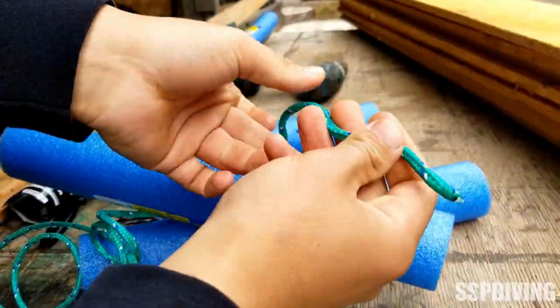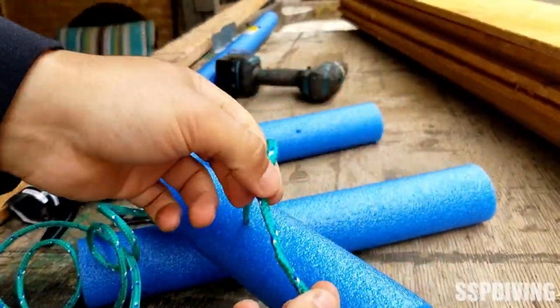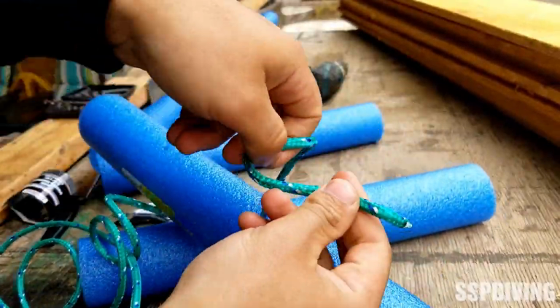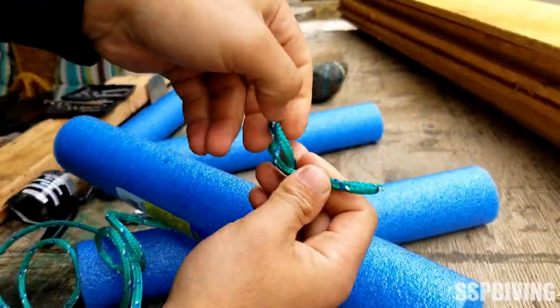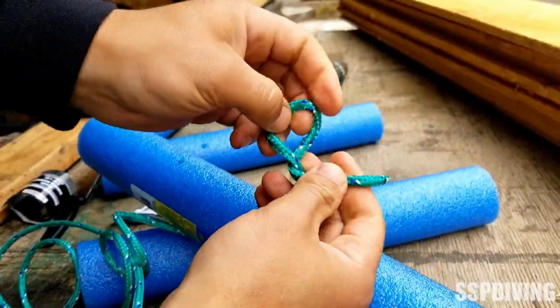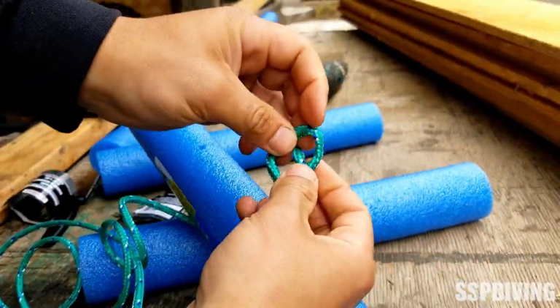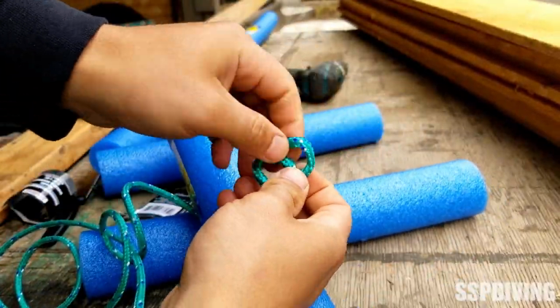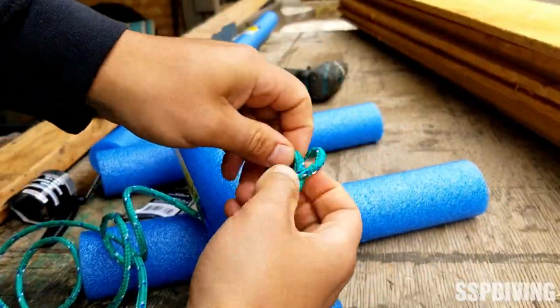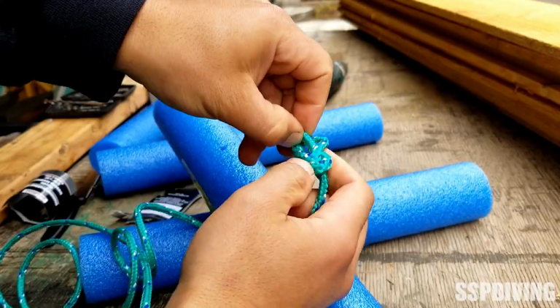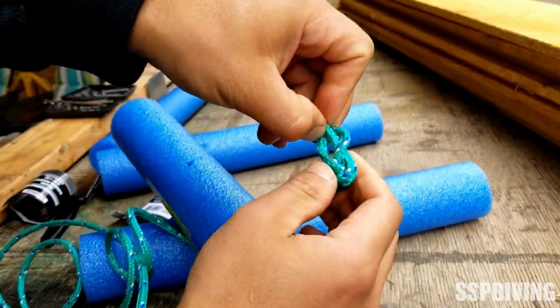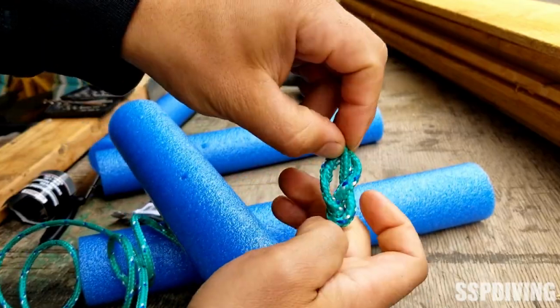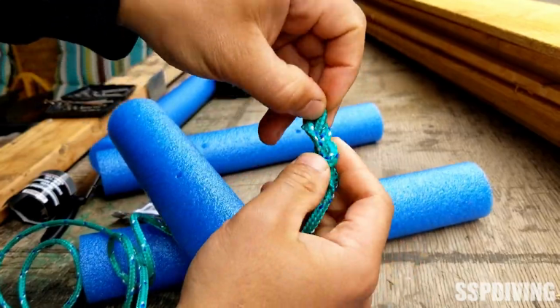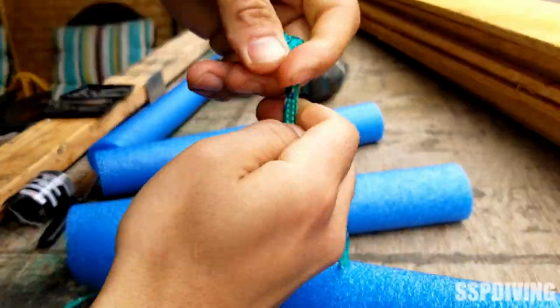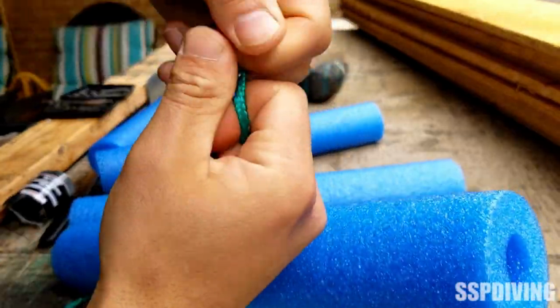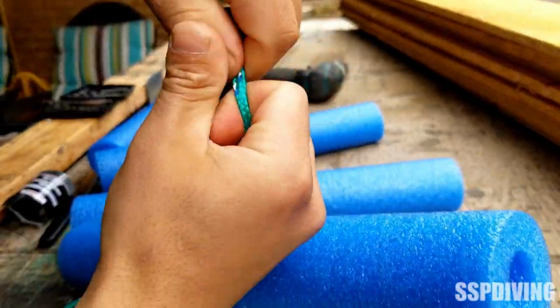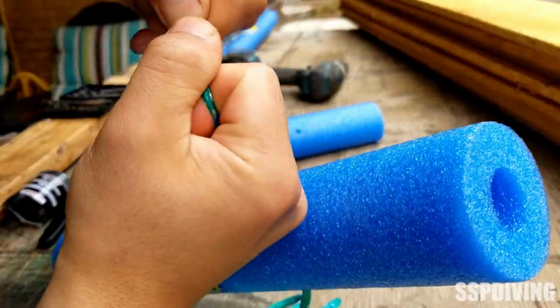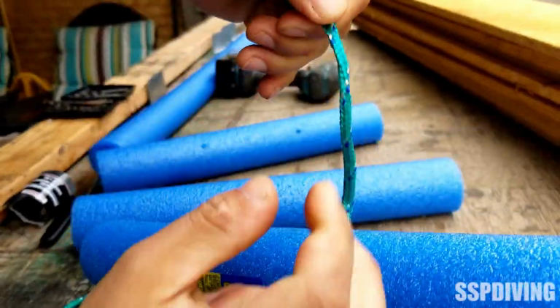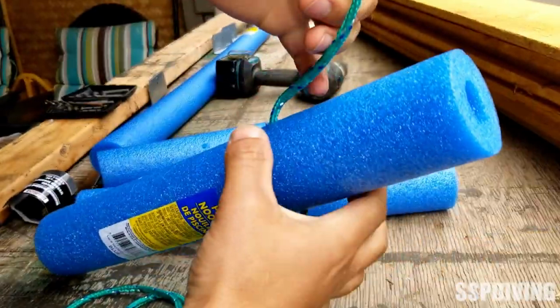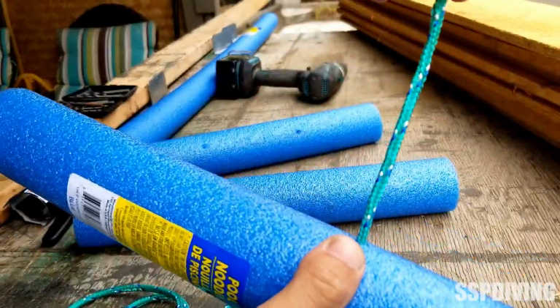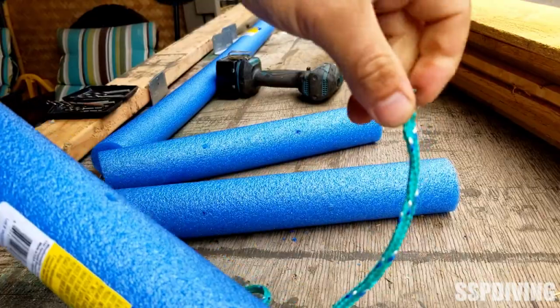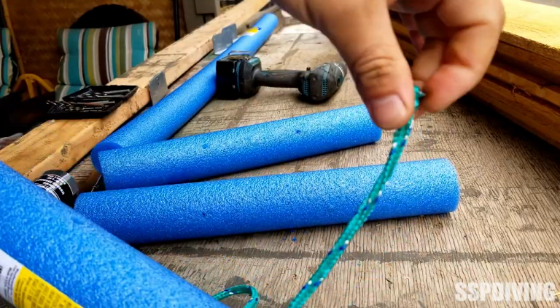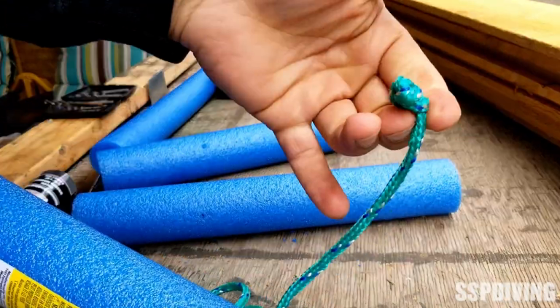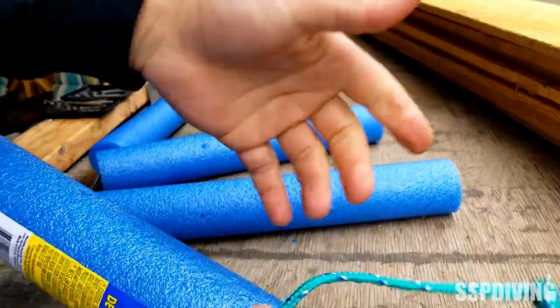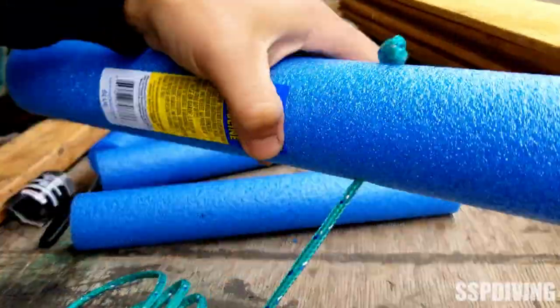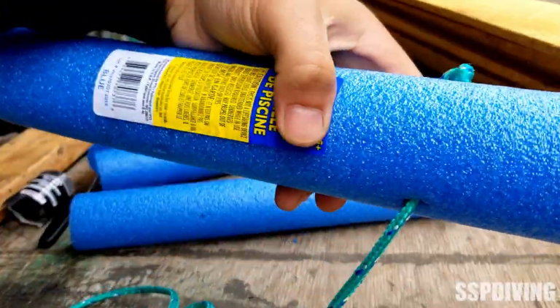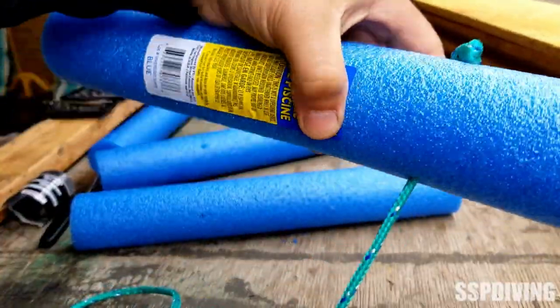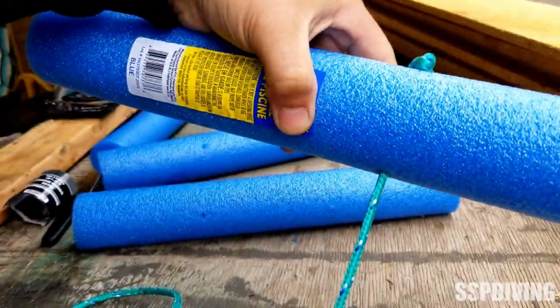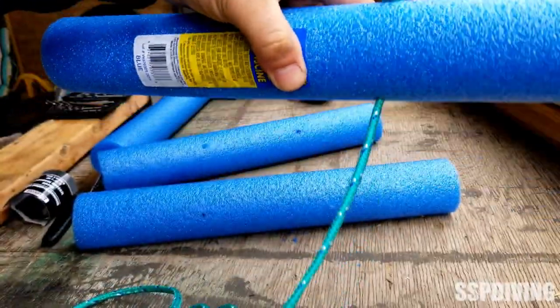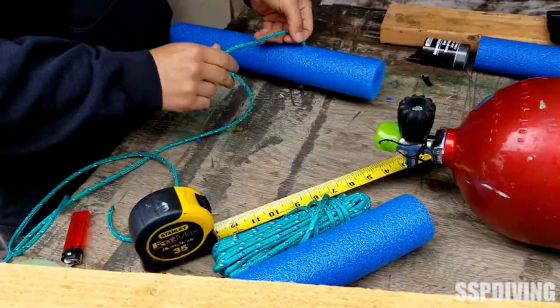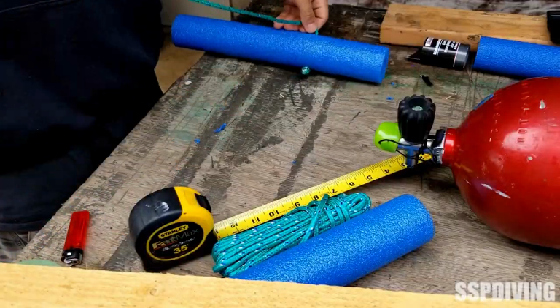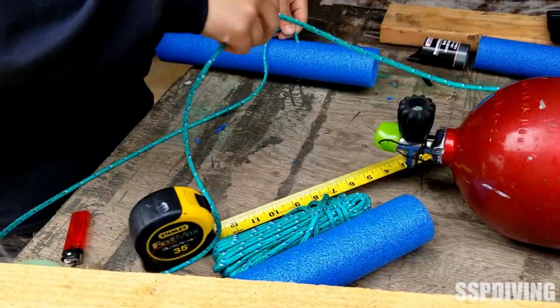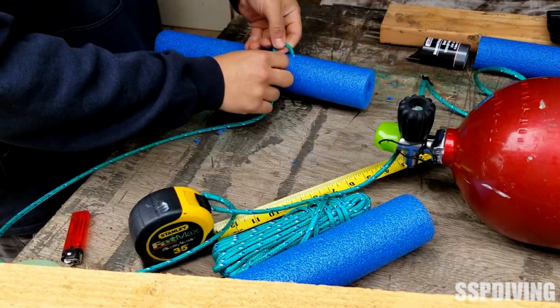We'll make a stopper knot — I'm using a figure-8 stopper knot. Then I'll do one more overhand just to make it nice and tight, make it a little wider. Just like that, it's not going to pull through. It's good.